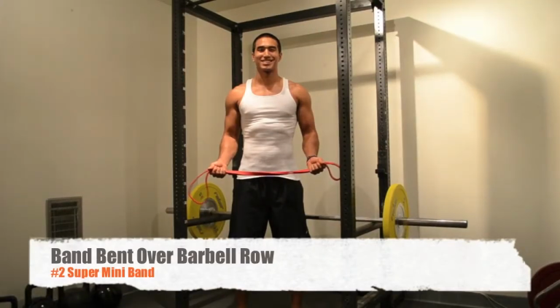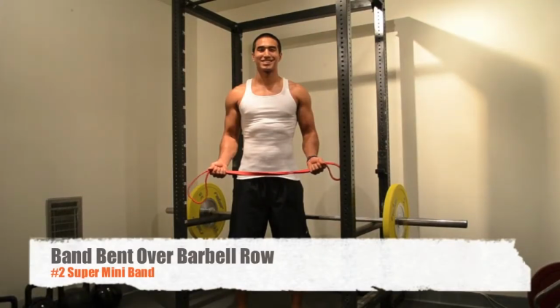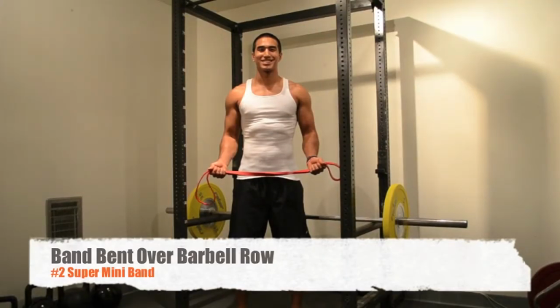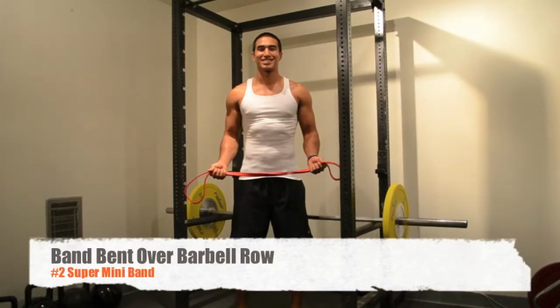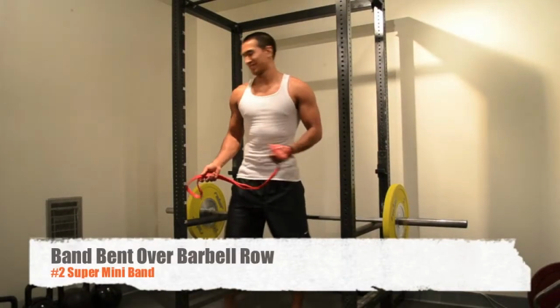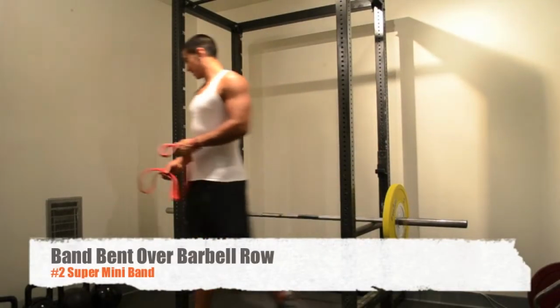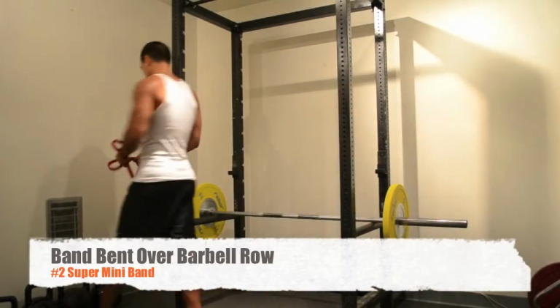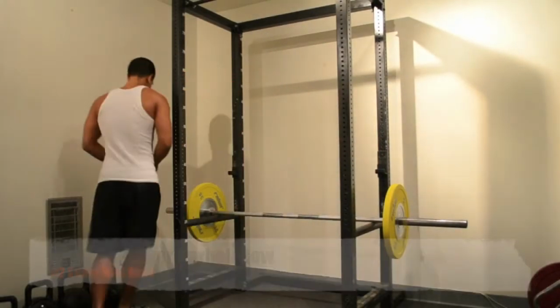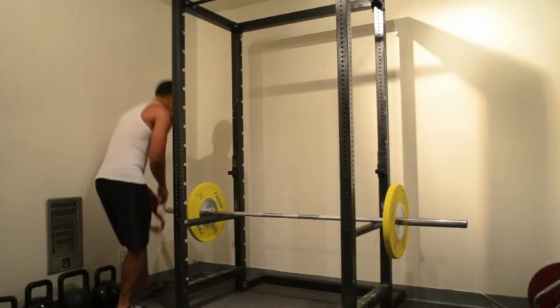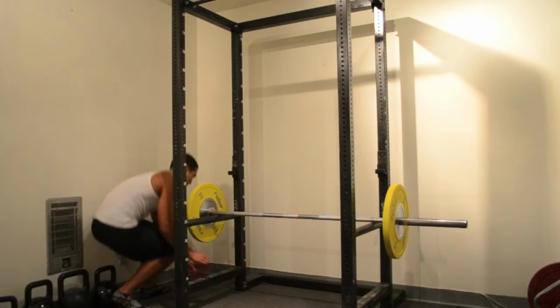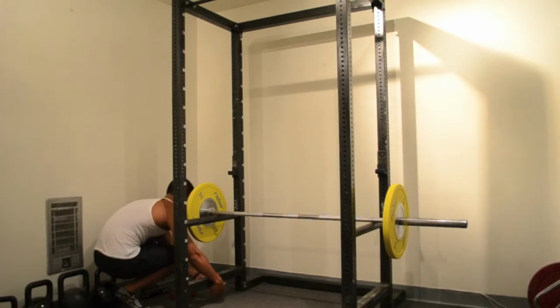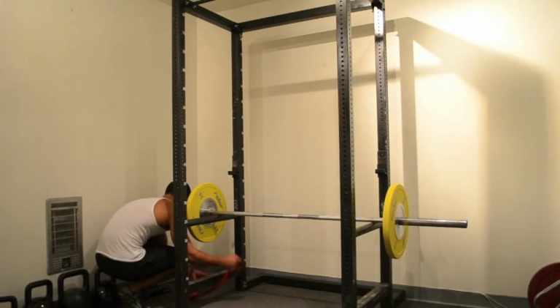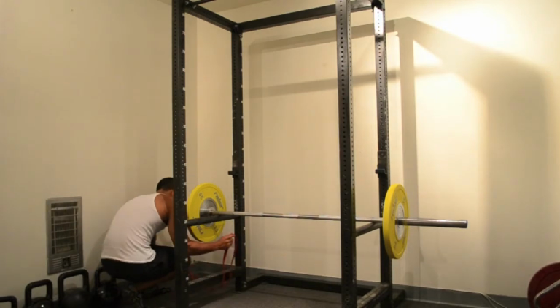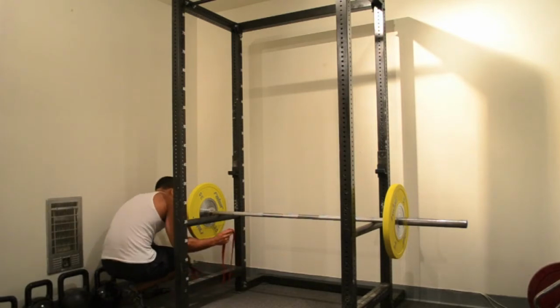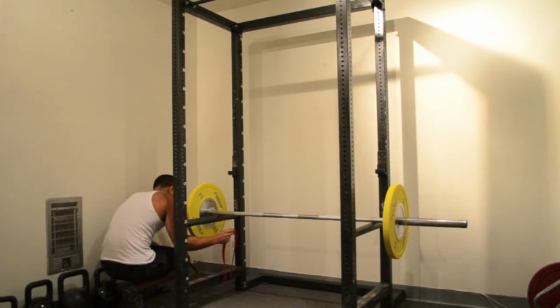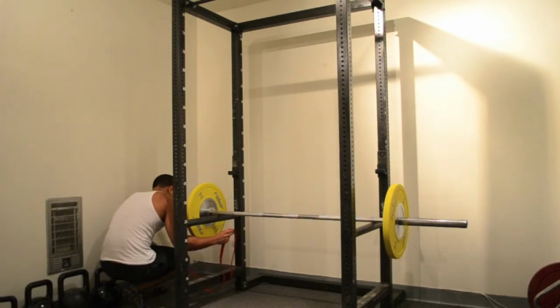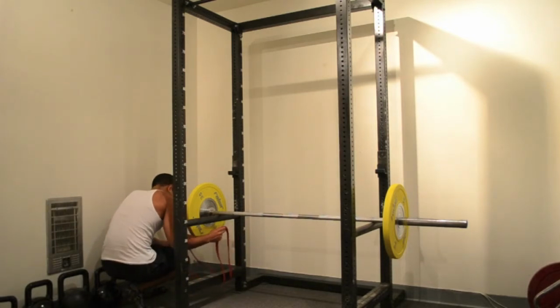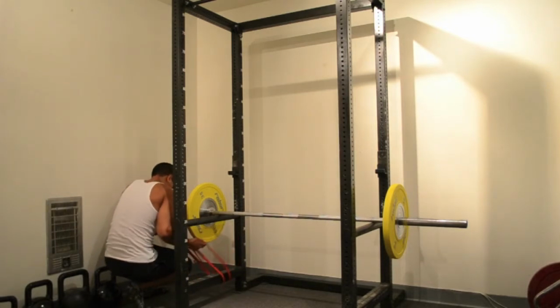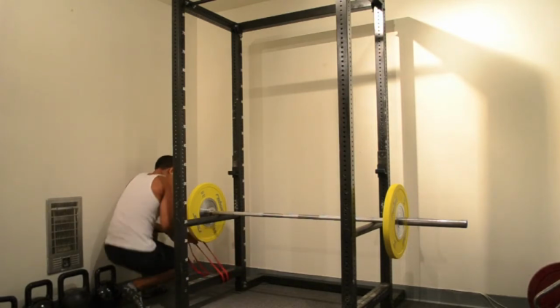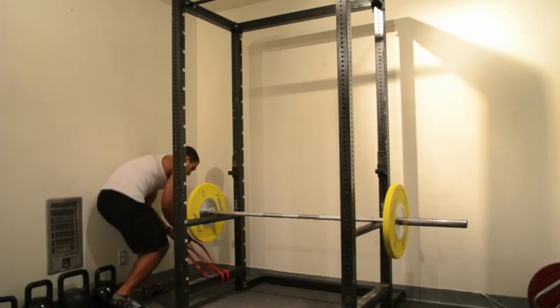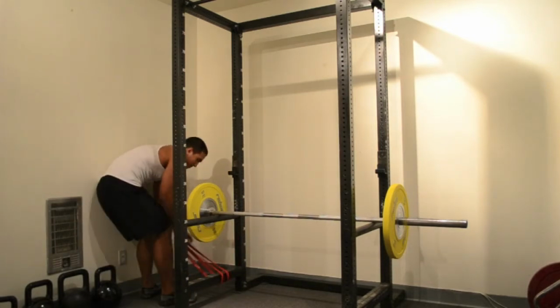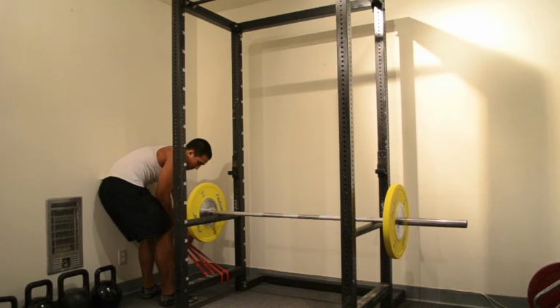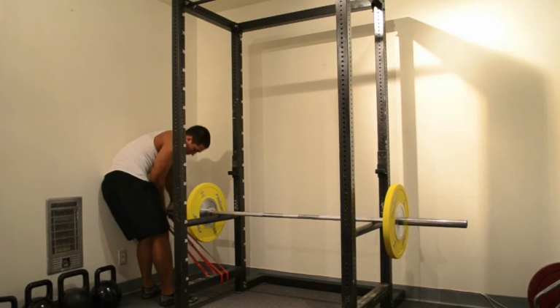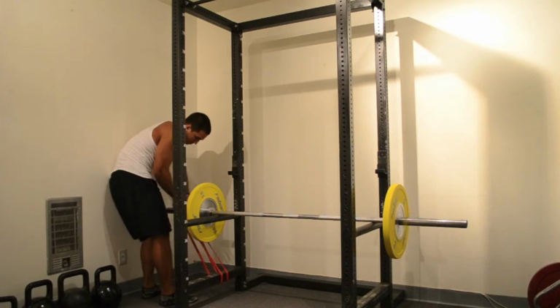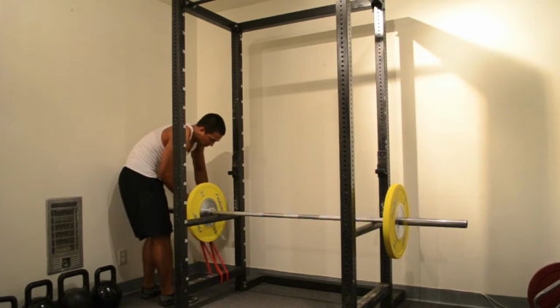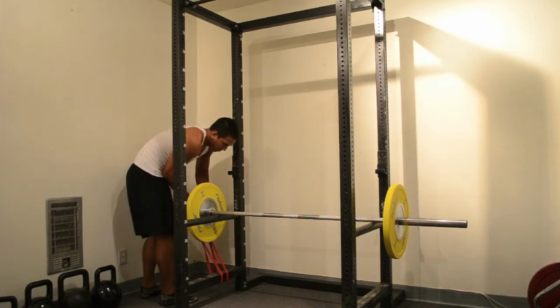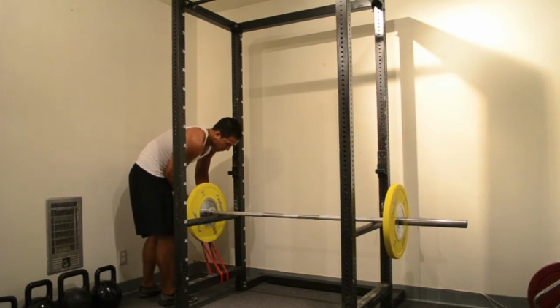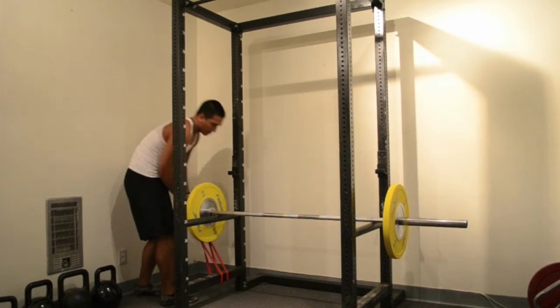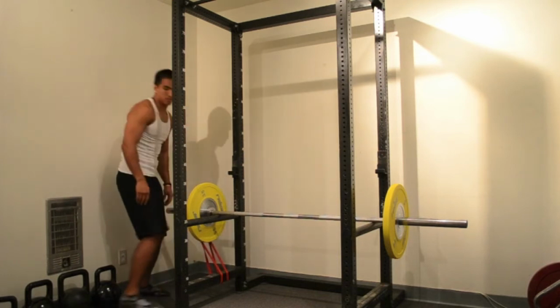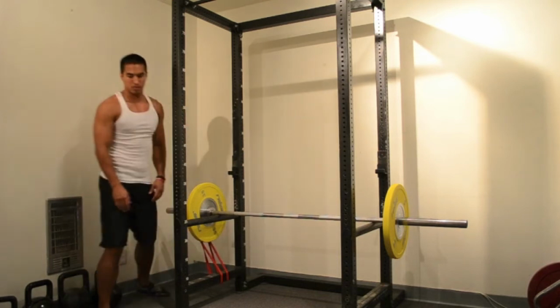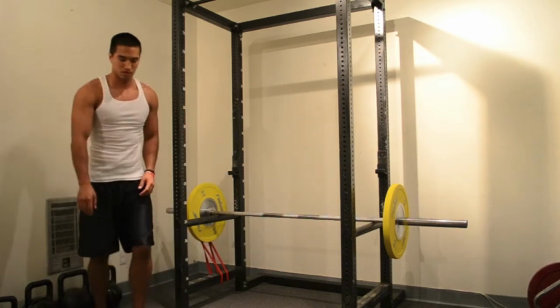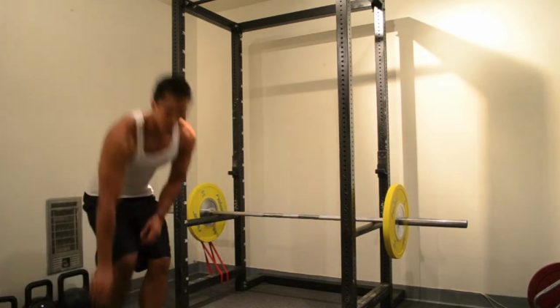Hello and welcome to the Band Bent Over Barbell Row. Here I'm demonstrating how to put the band on the bar. For this exercise I'll be using a double loop. If this is too much resistance, then use a single loop.